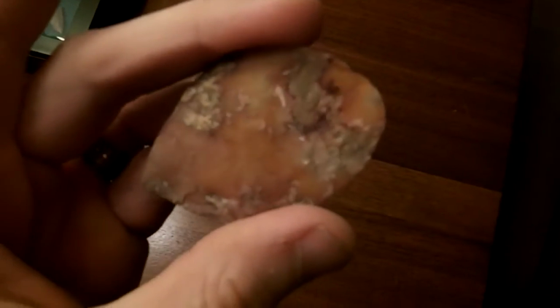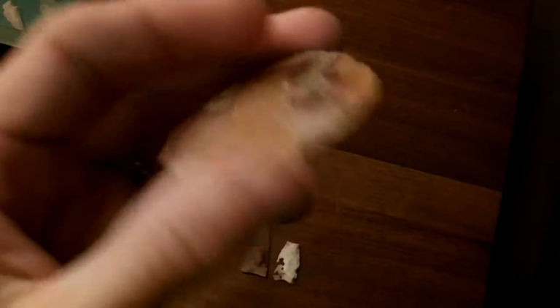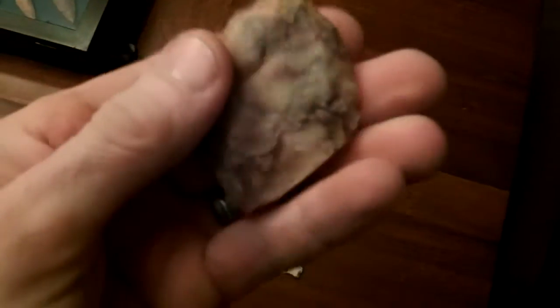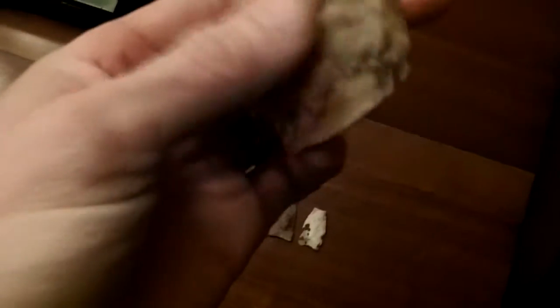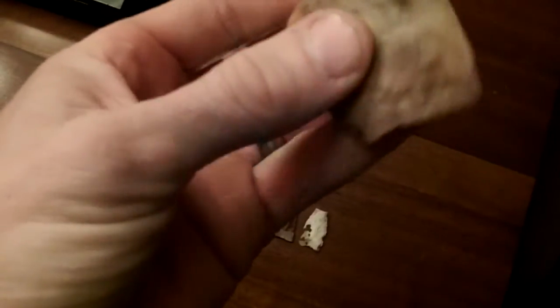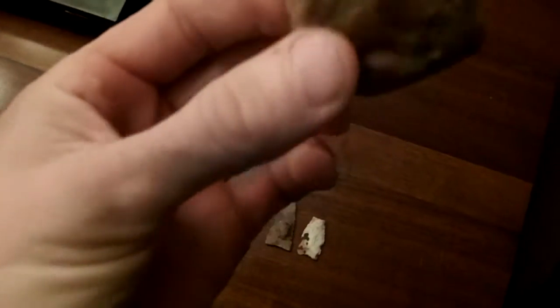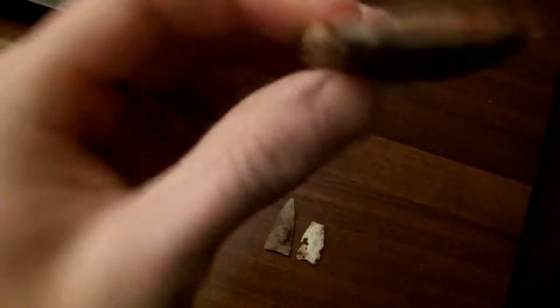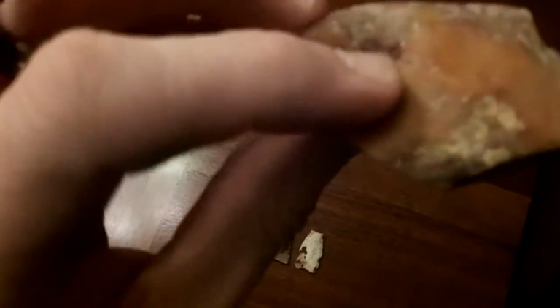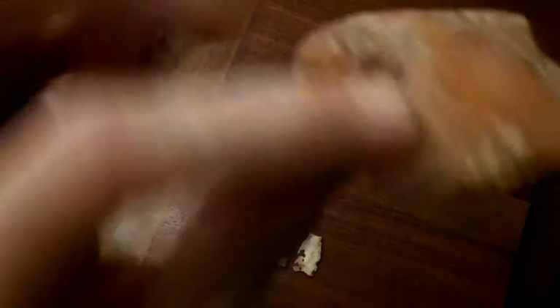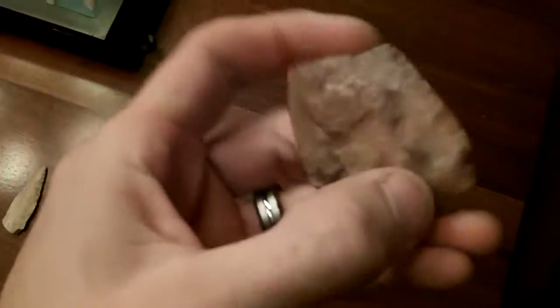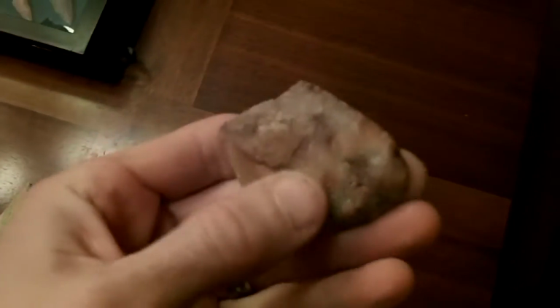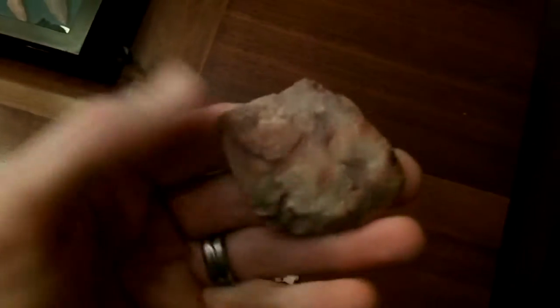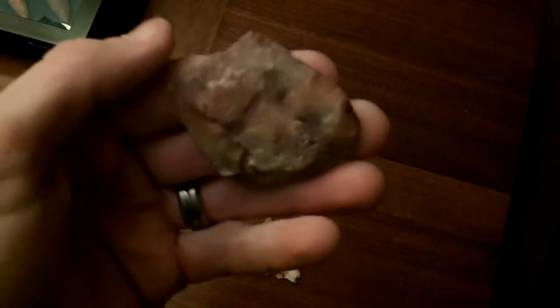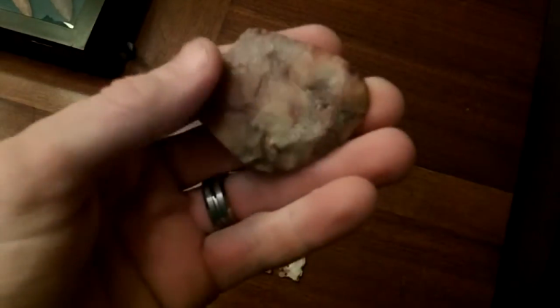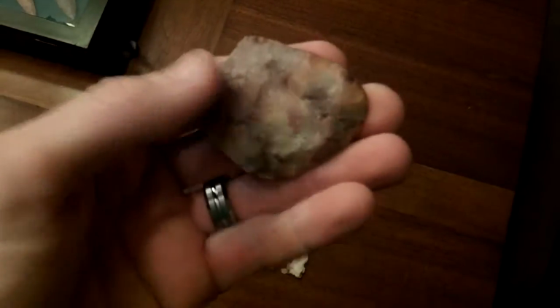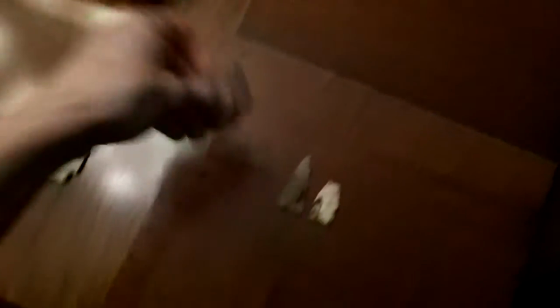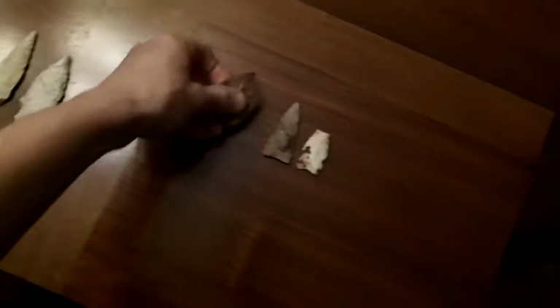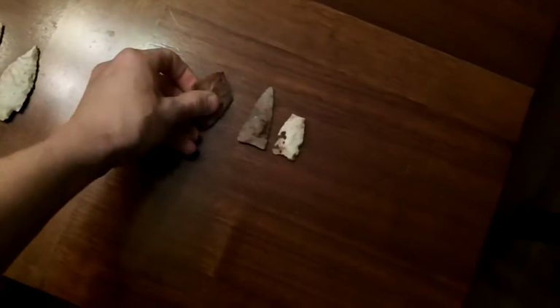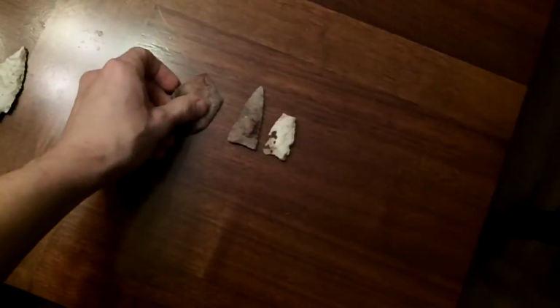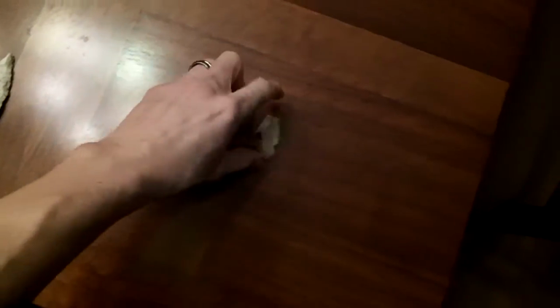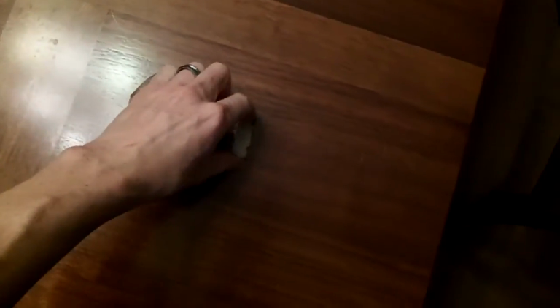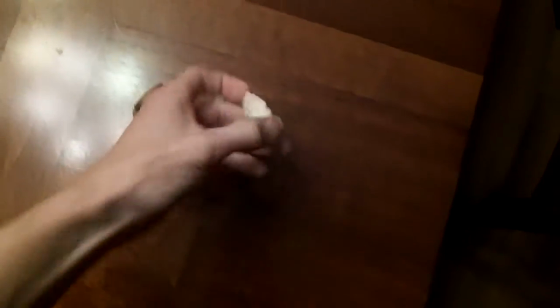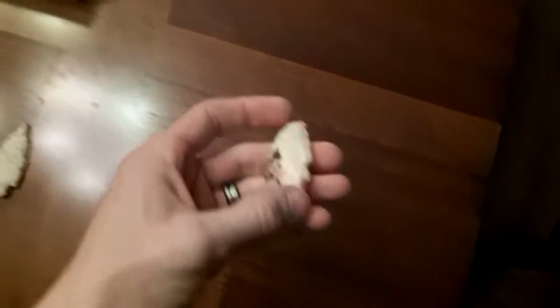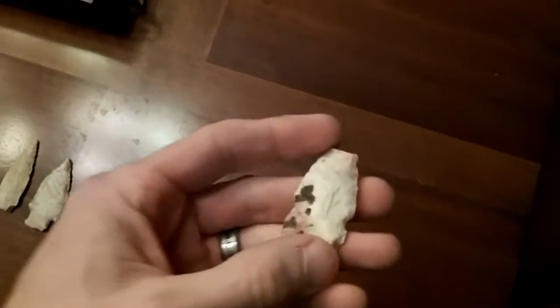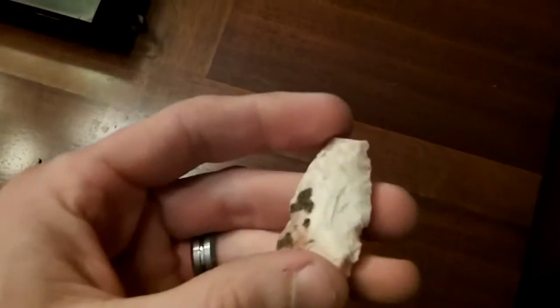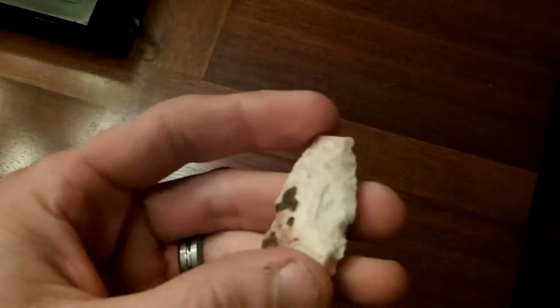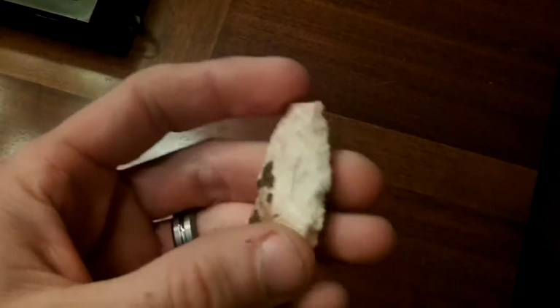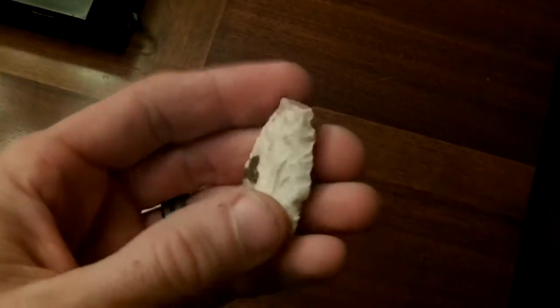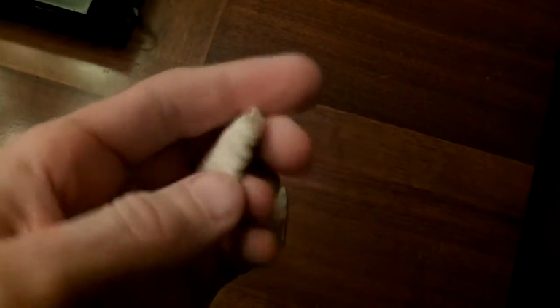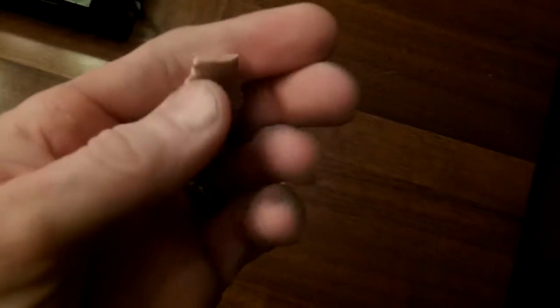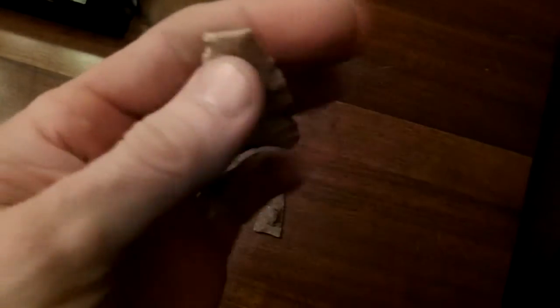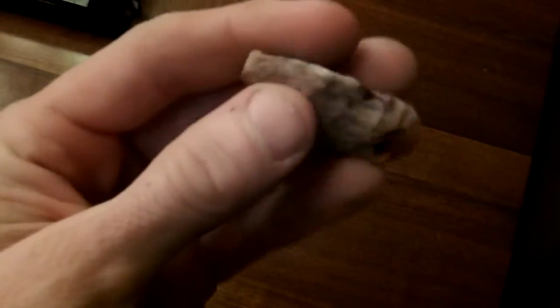It's a really cool uniface scraper. I found some, and I'm going to keep looking.